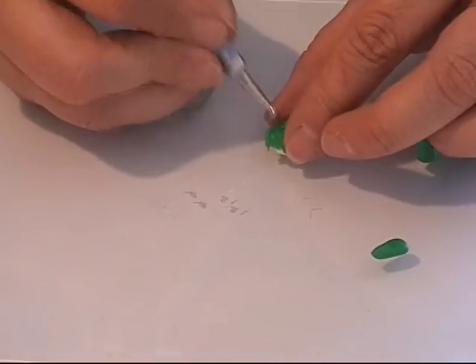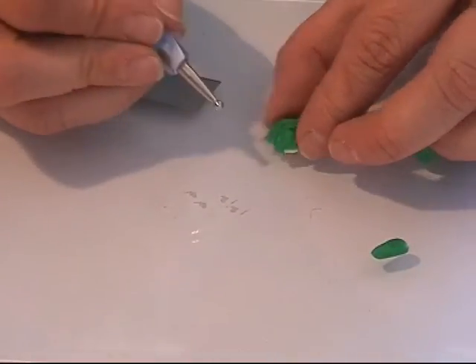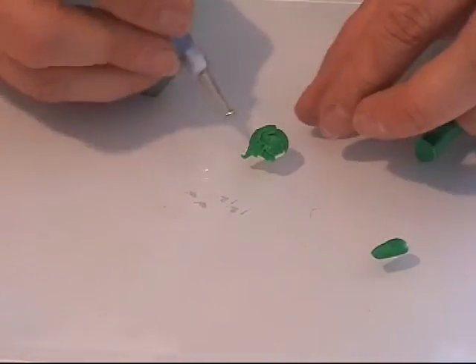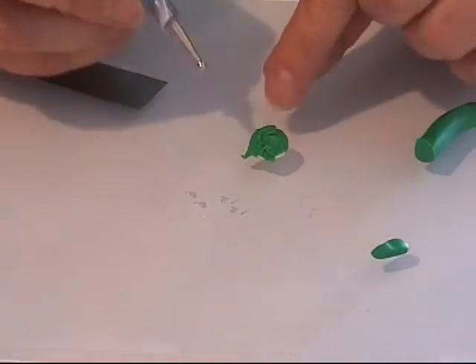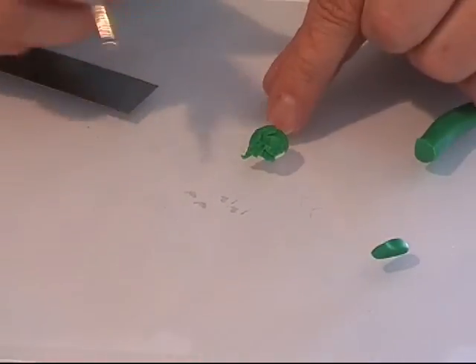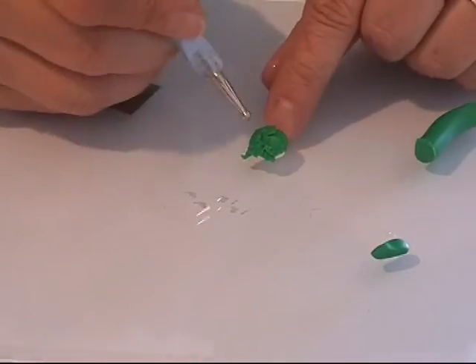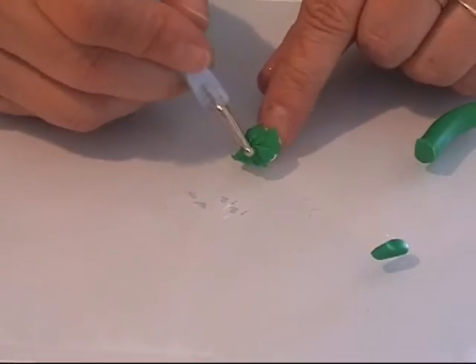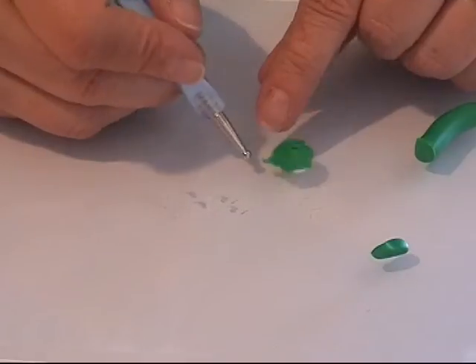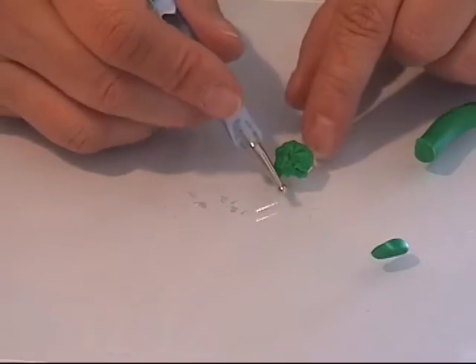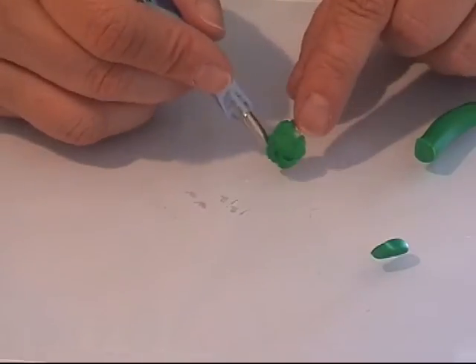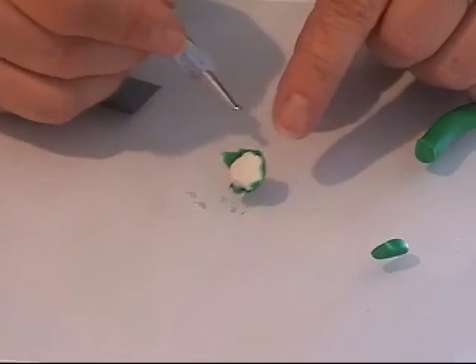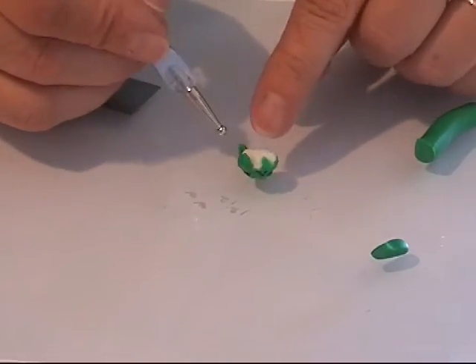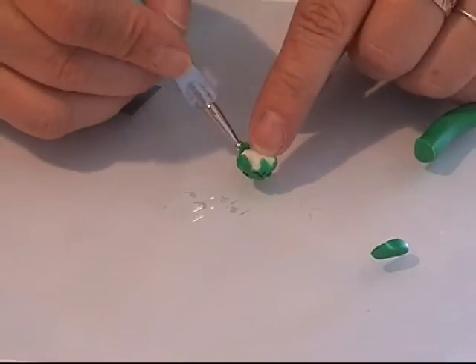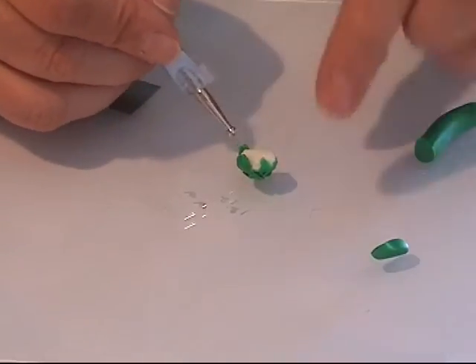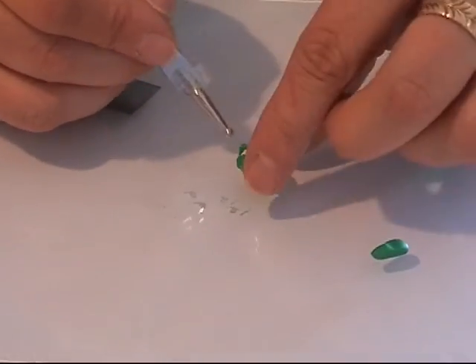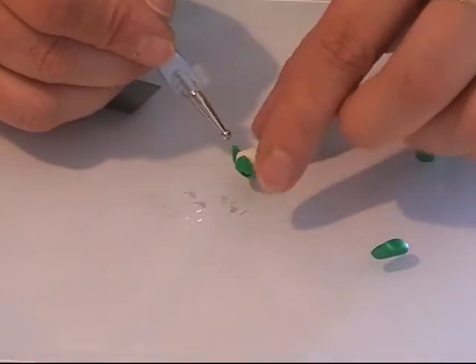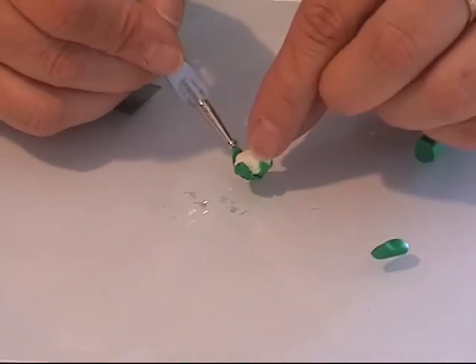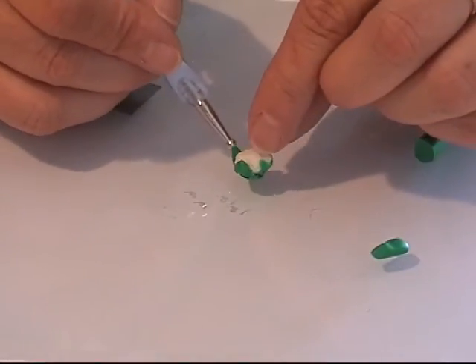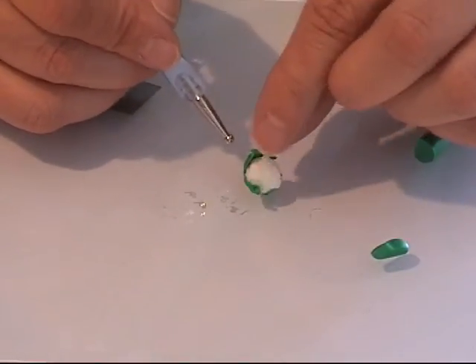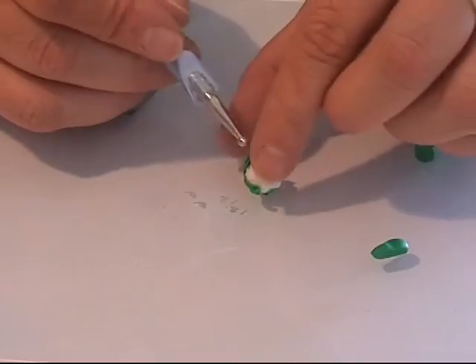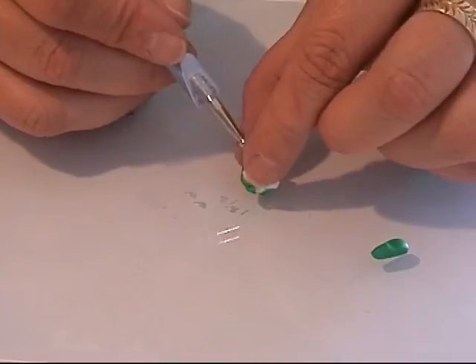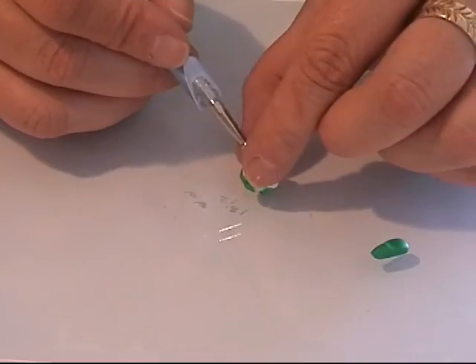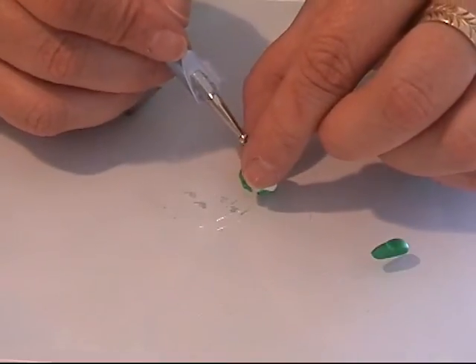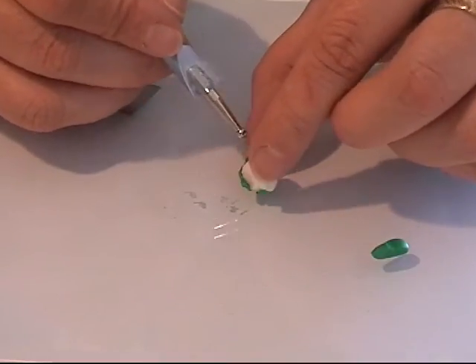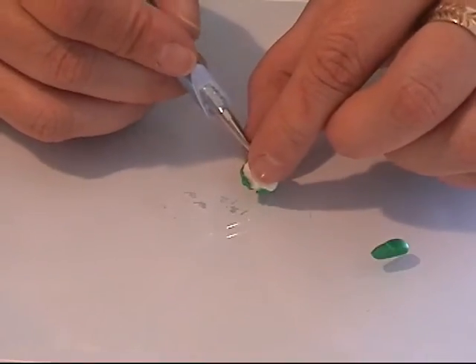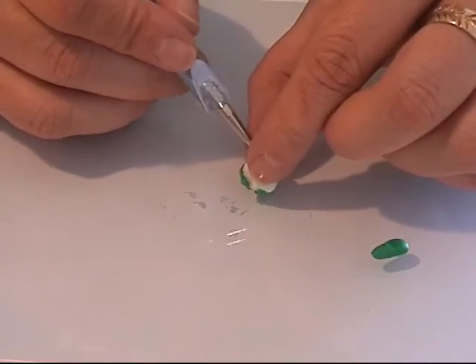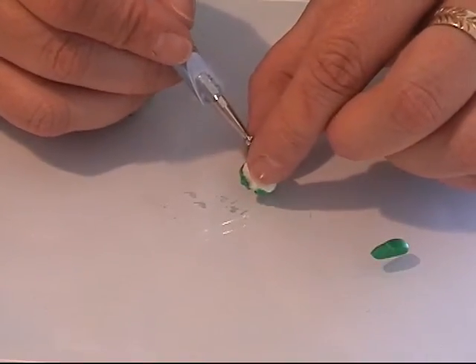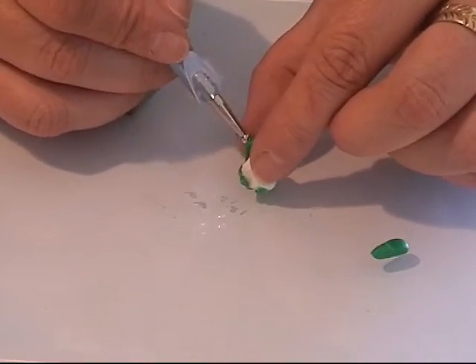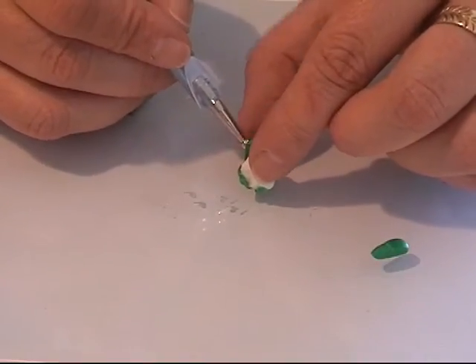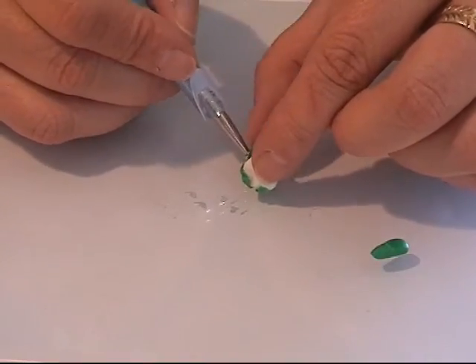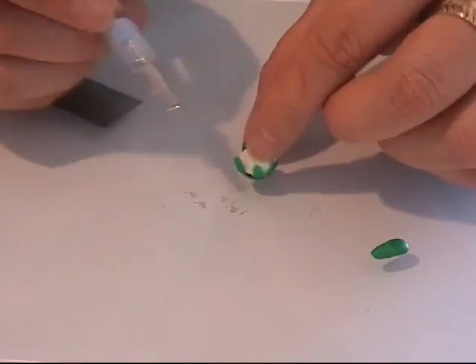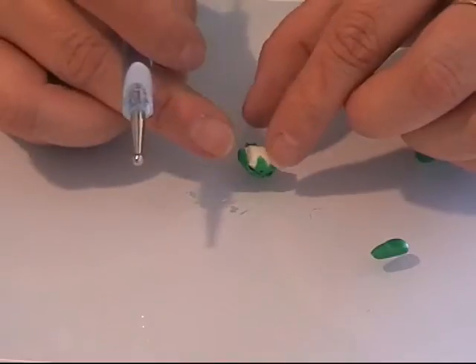I have the bottom of my cauliflower covered with green. I'm going to turn it upside down and just make sure I like the way the leaves are sitting on my cauliflower on the right side of it.